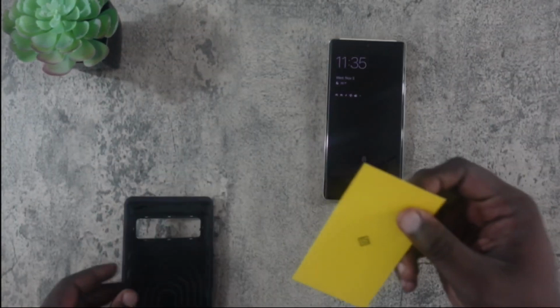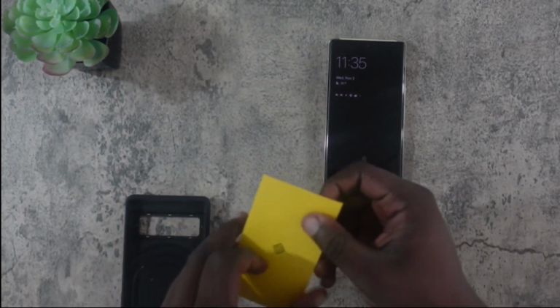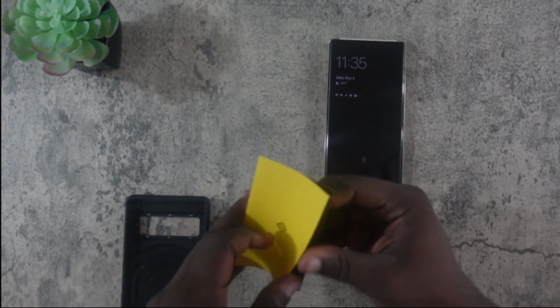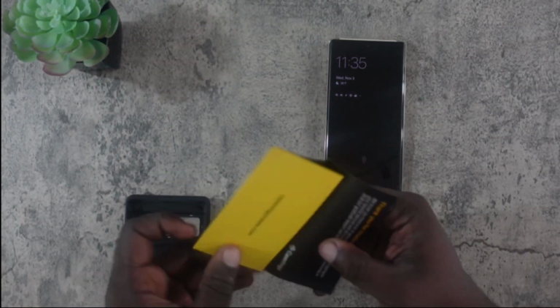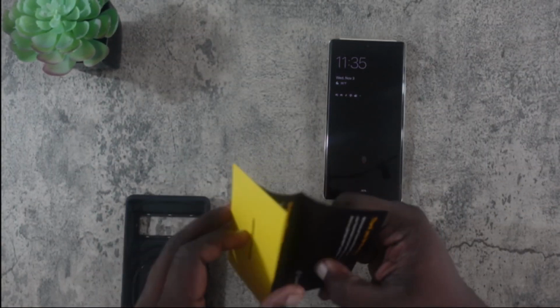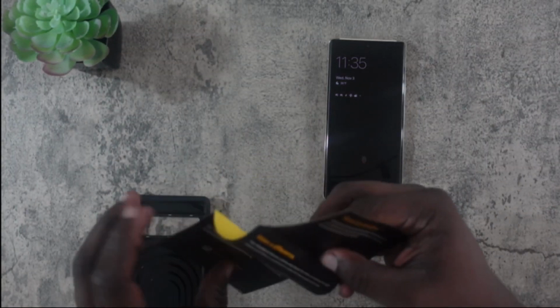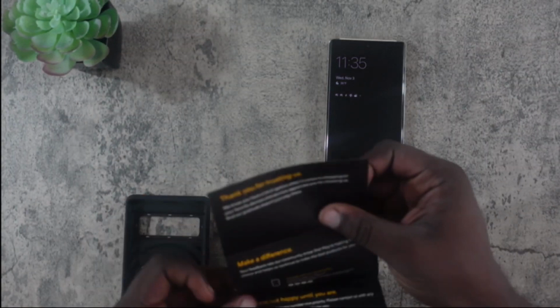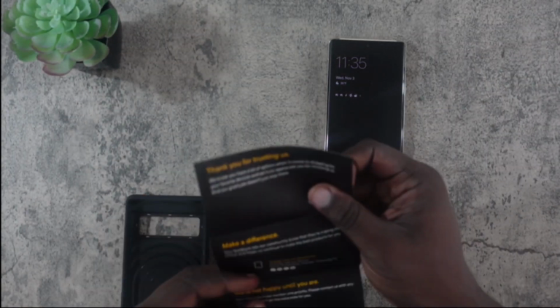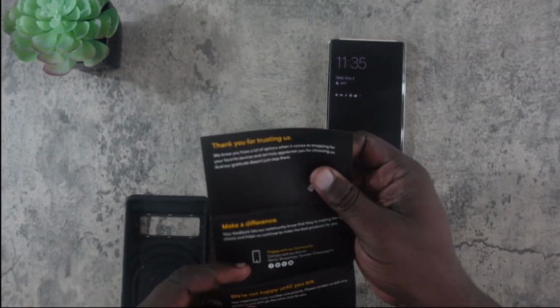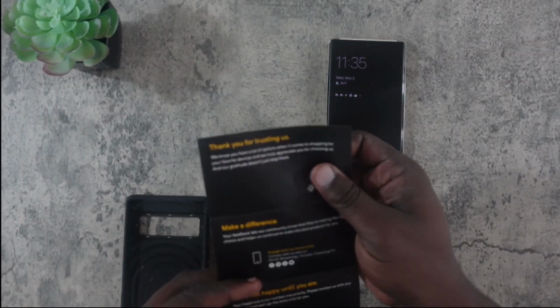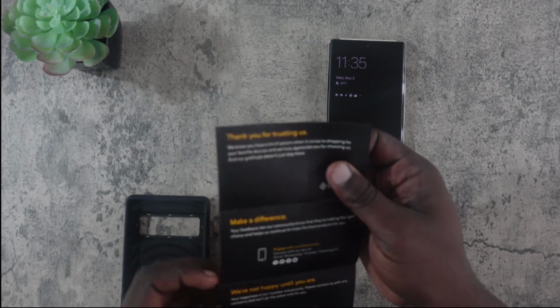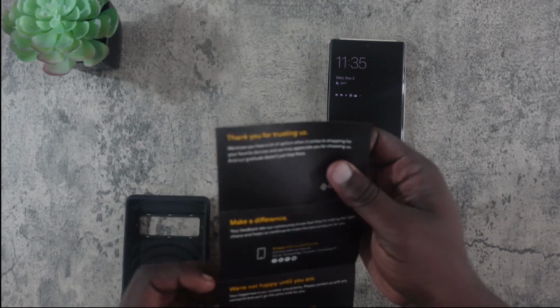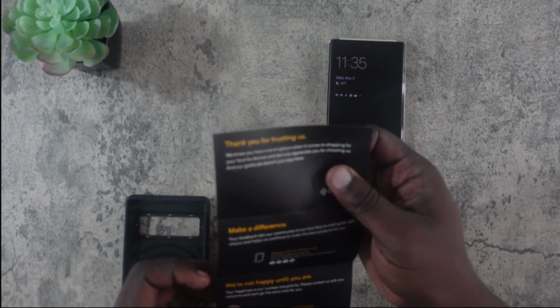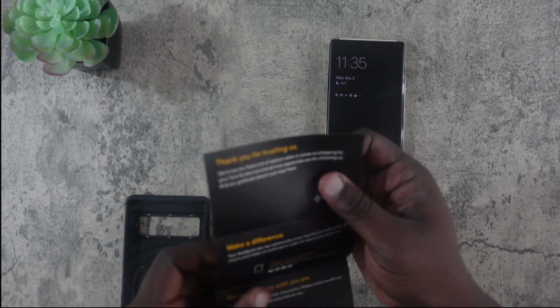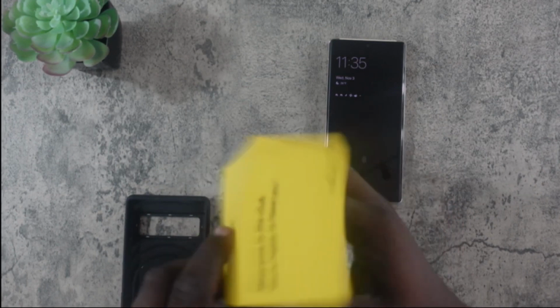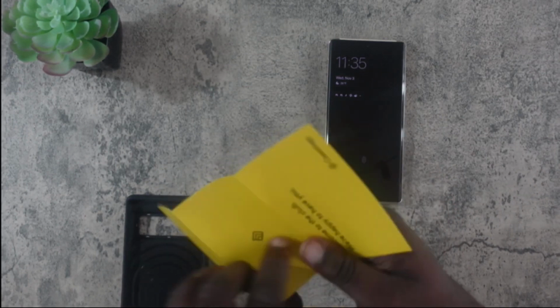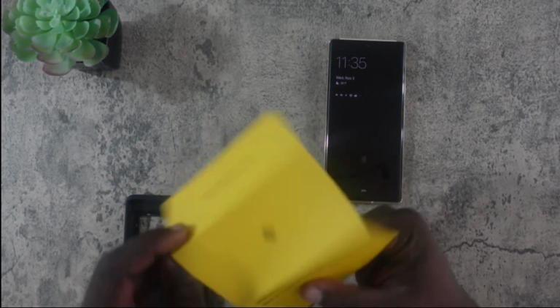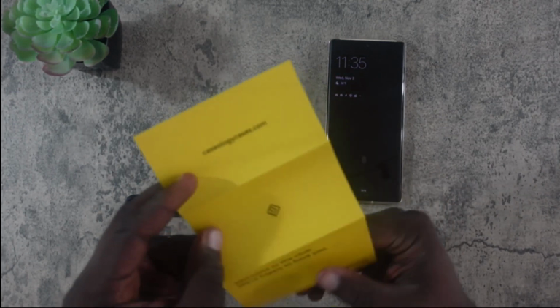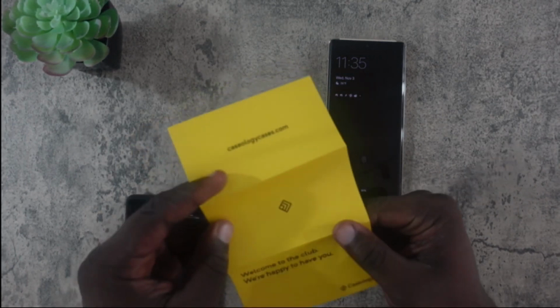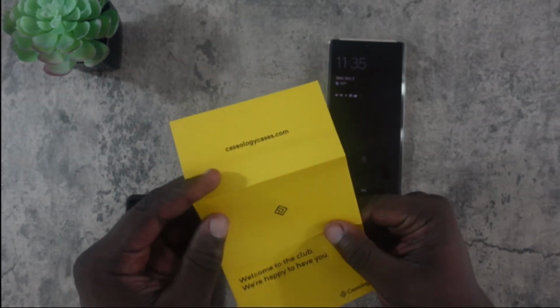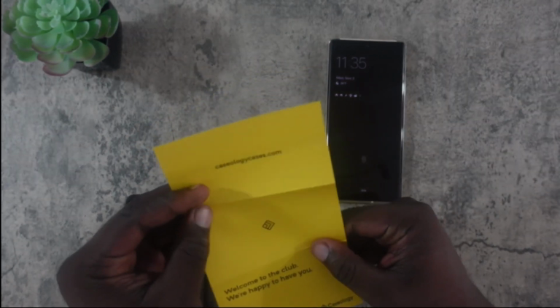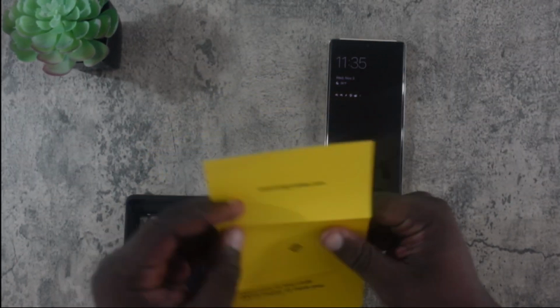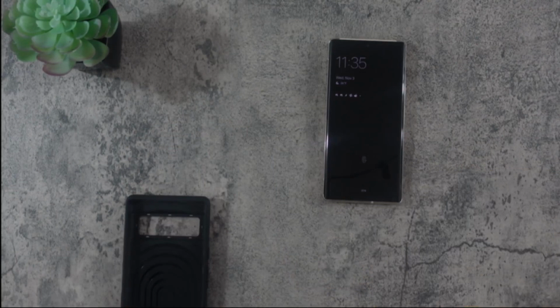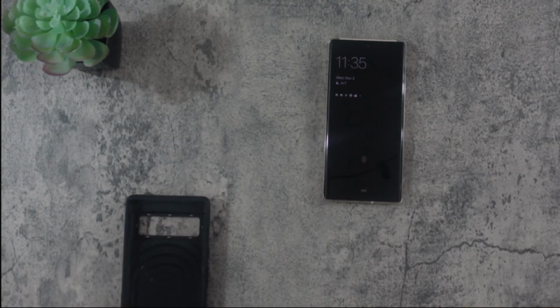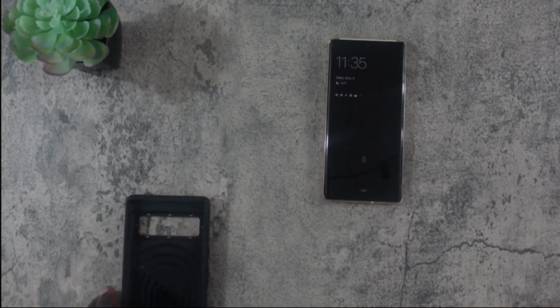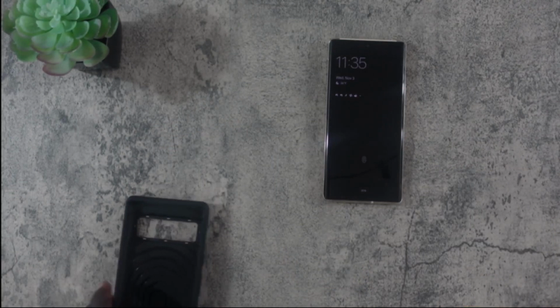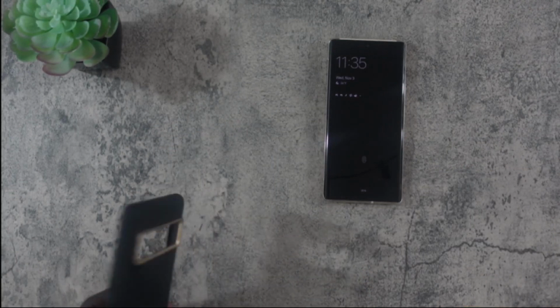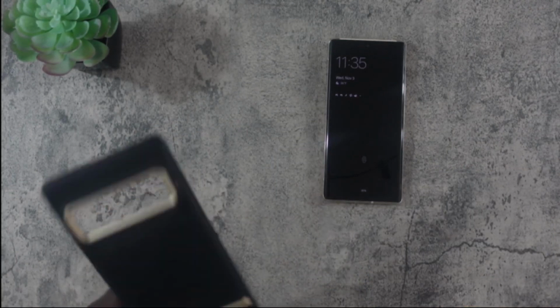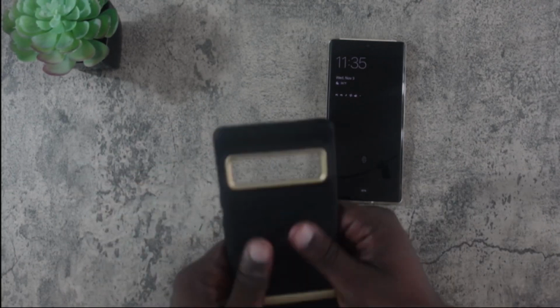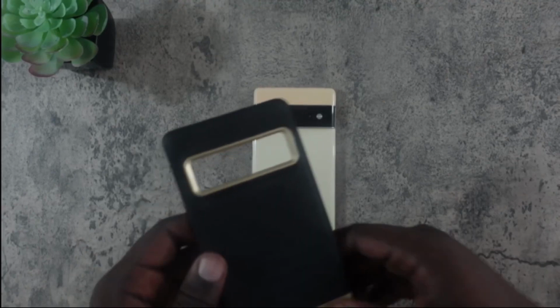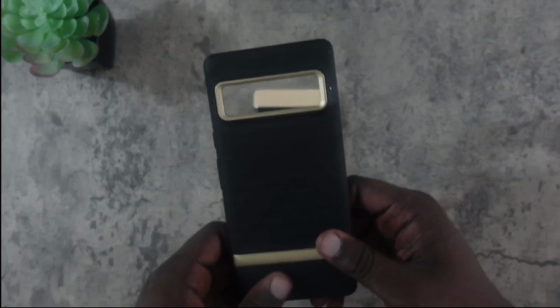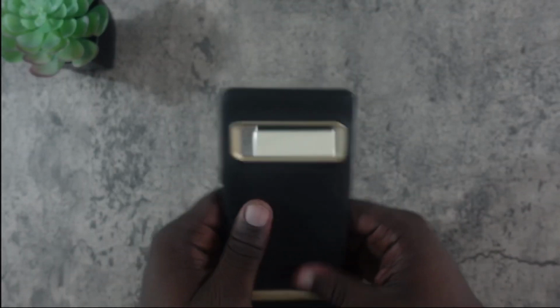Inside you get a little booklet — looks like it's basically just your customer service information. It says 'Welcome to the club, we're happy to have you.' Alright, let's get to the case.